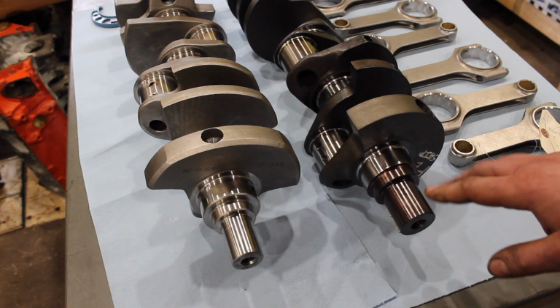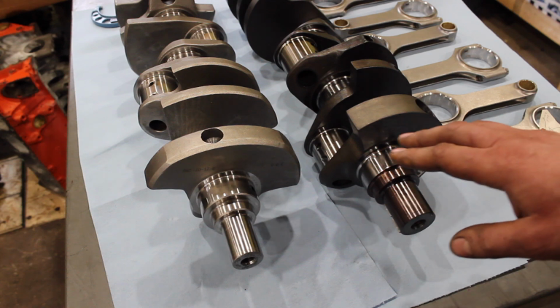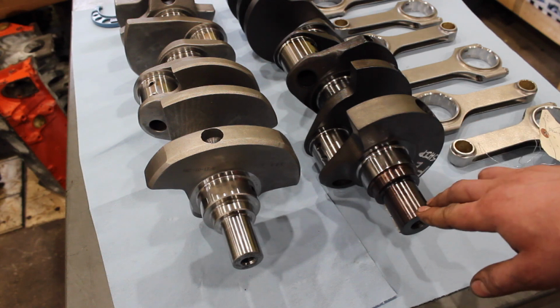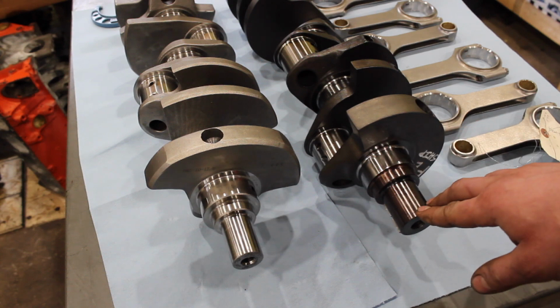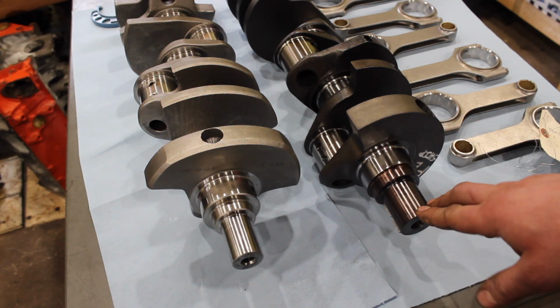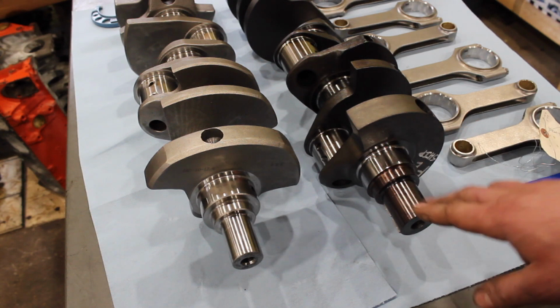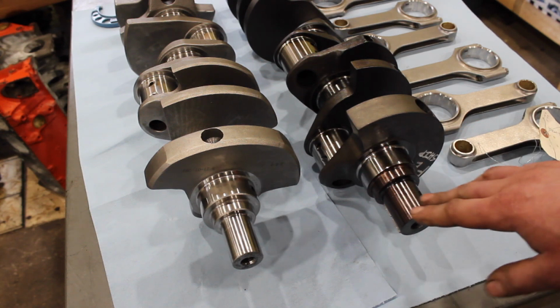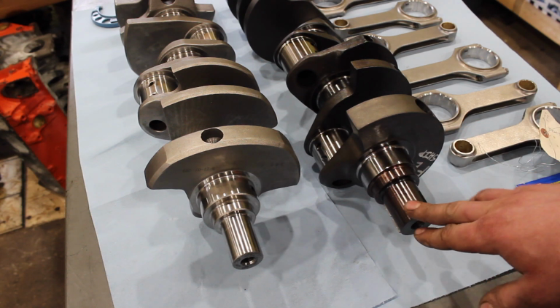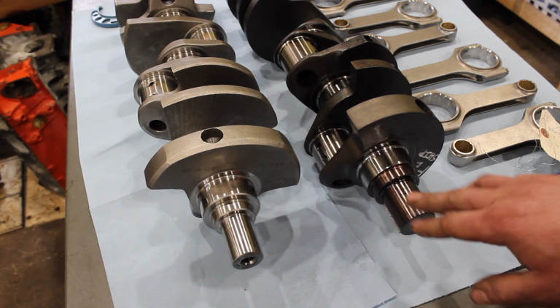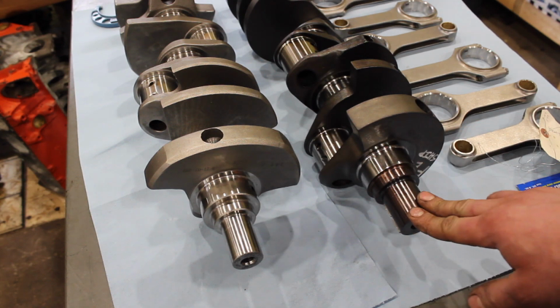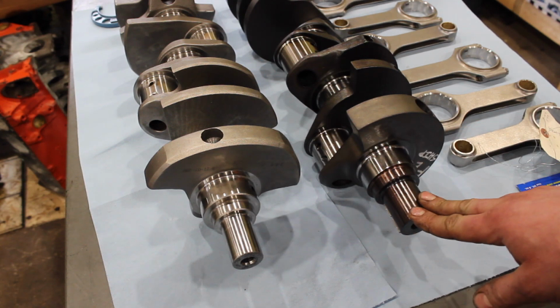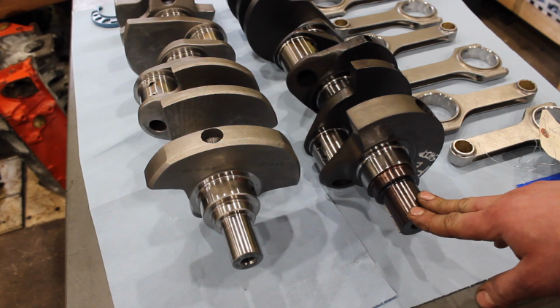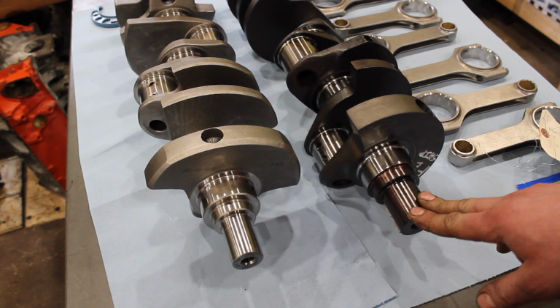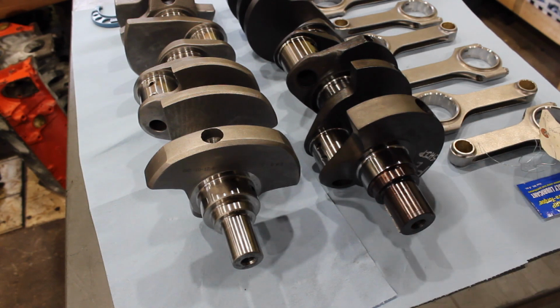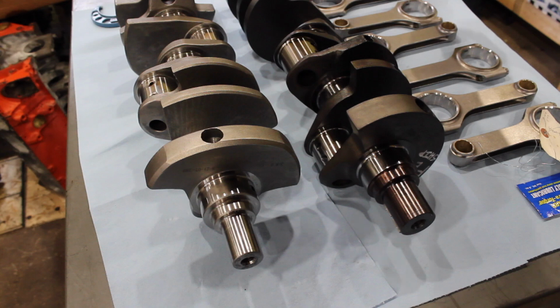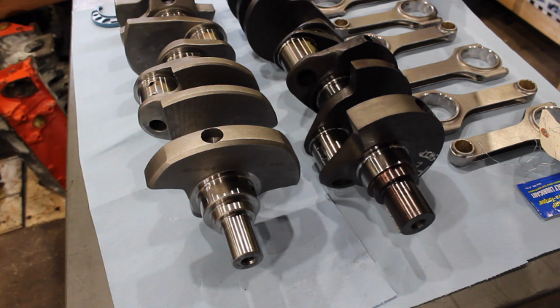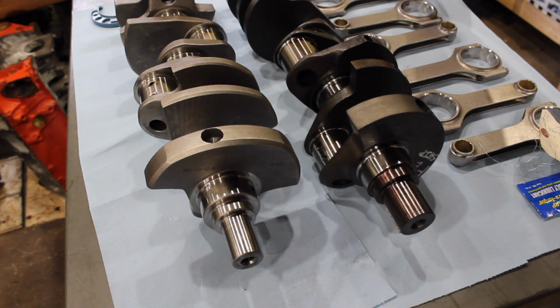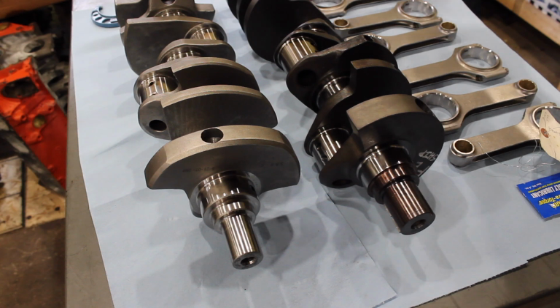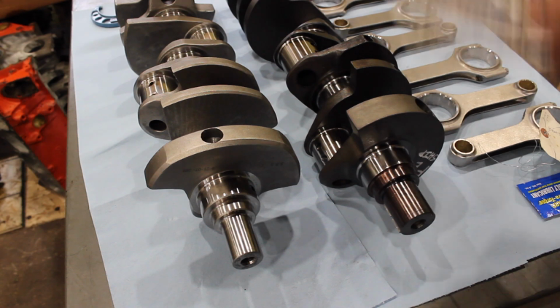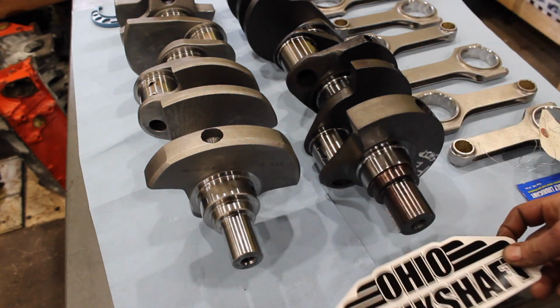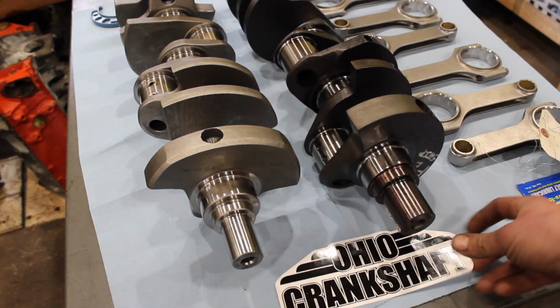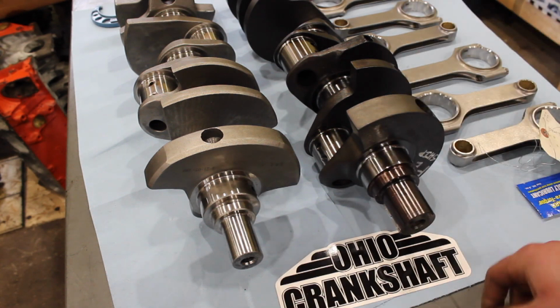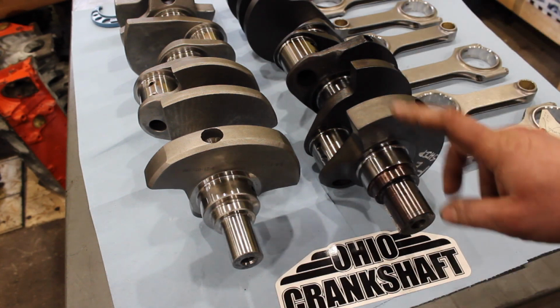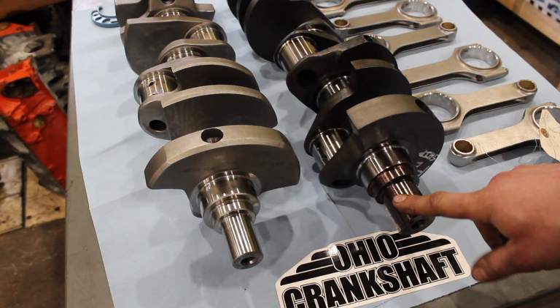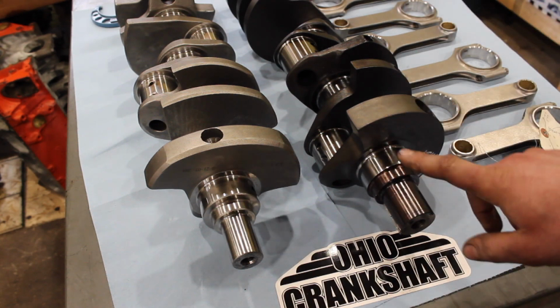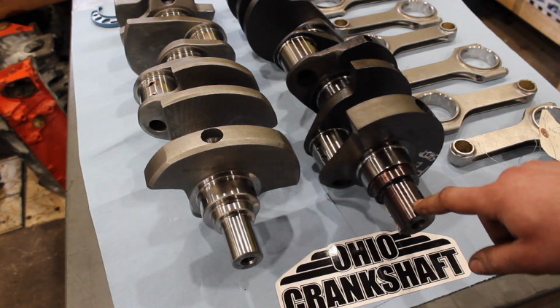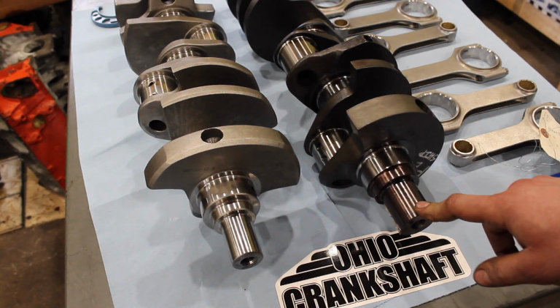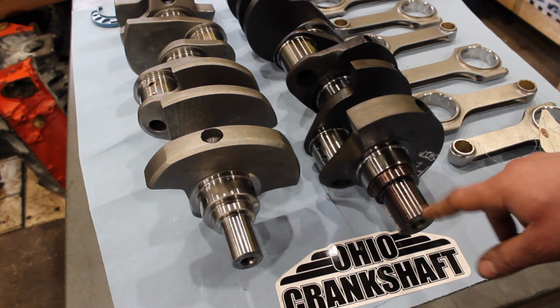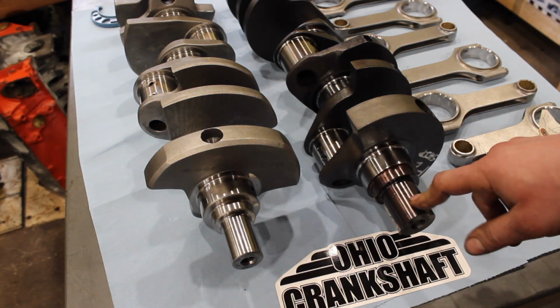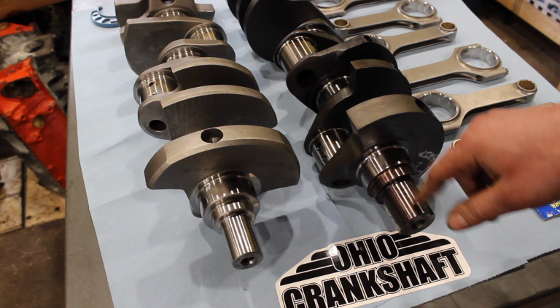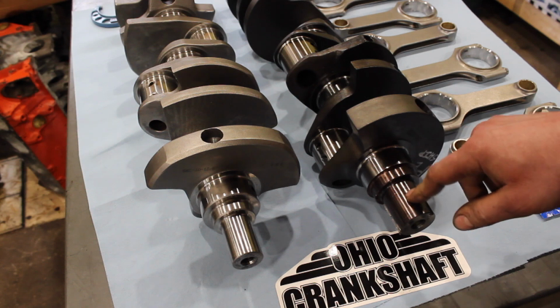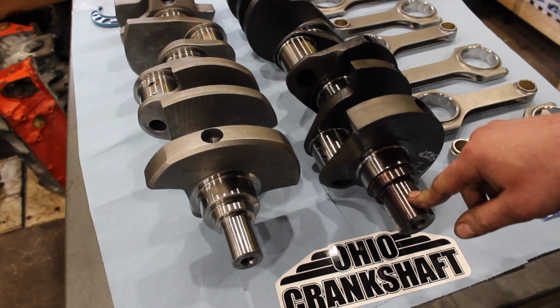When I was calling around trying to get this, no one could get me a crankshaft. But Scott at Ohio Crank — there's a sticker right there — he had one left that he ended up grinding and doing it for me.